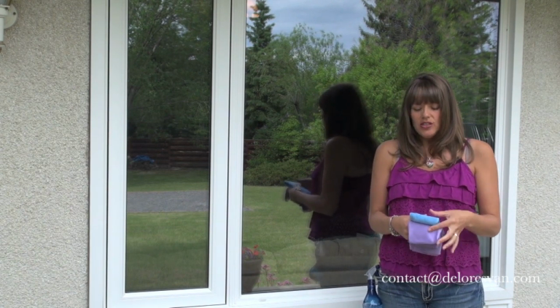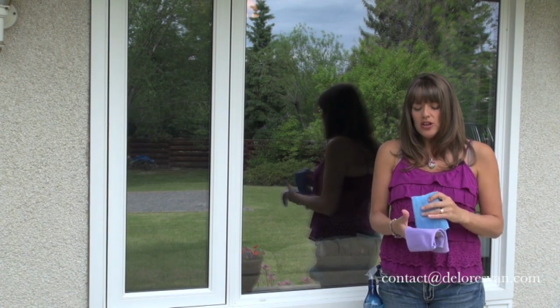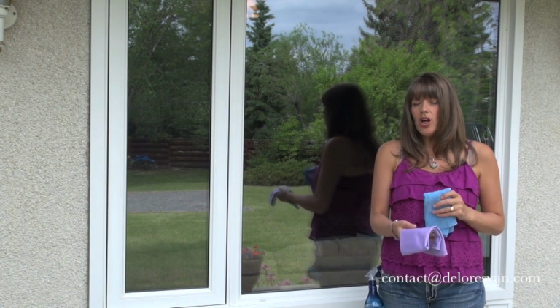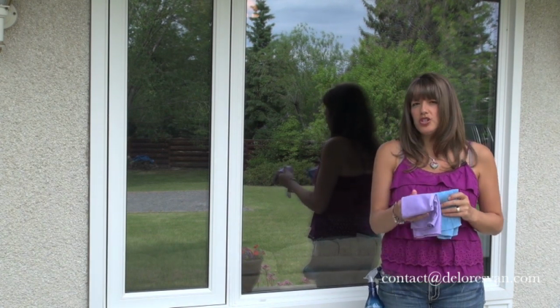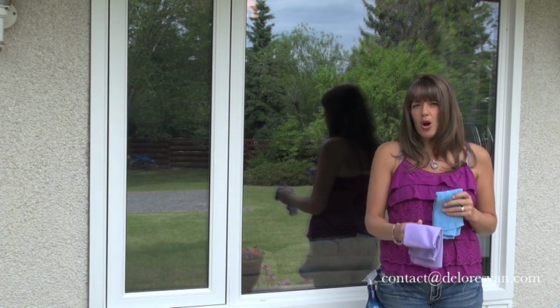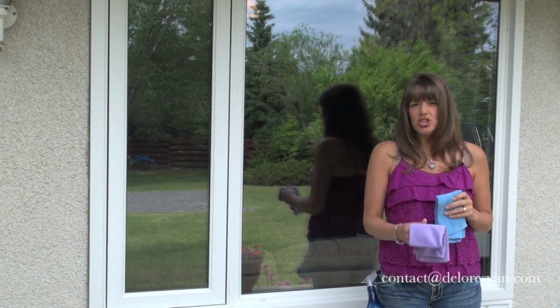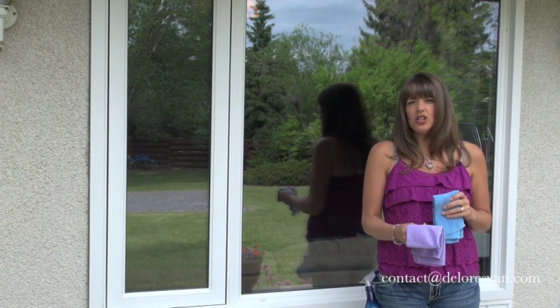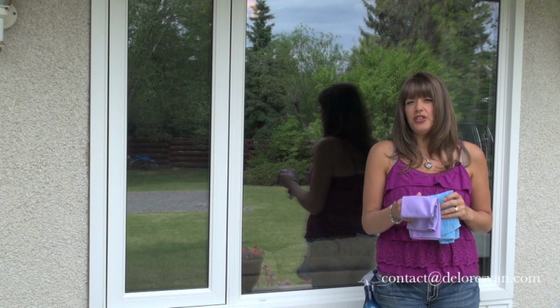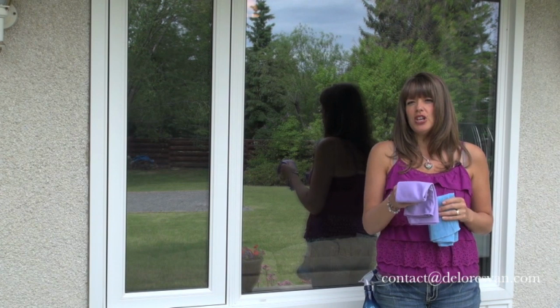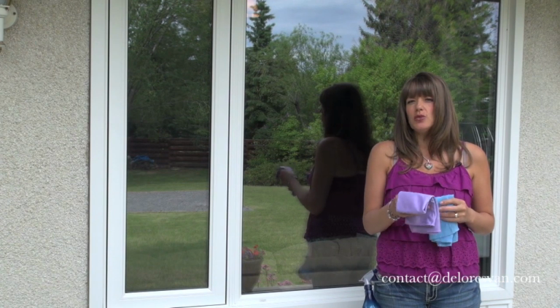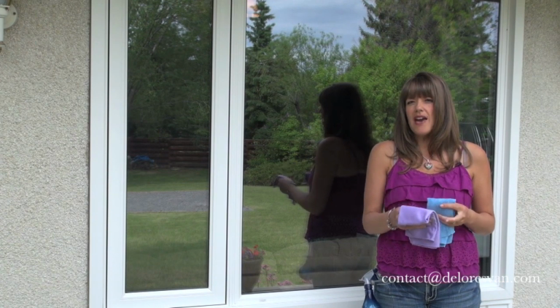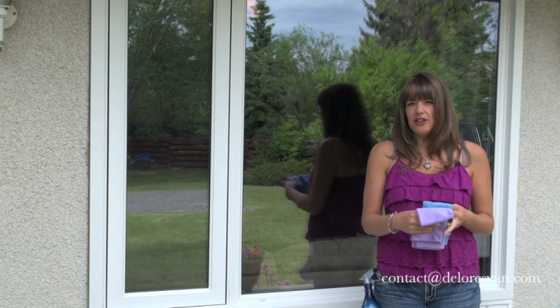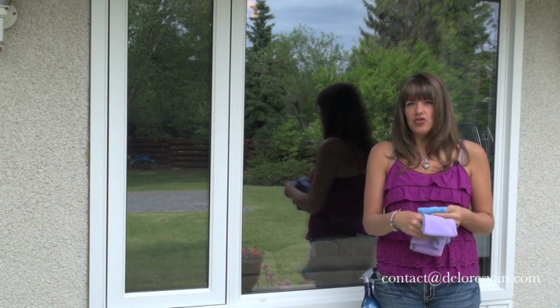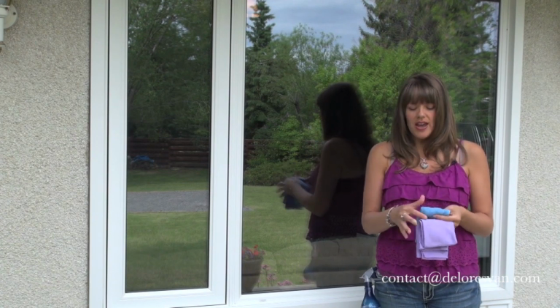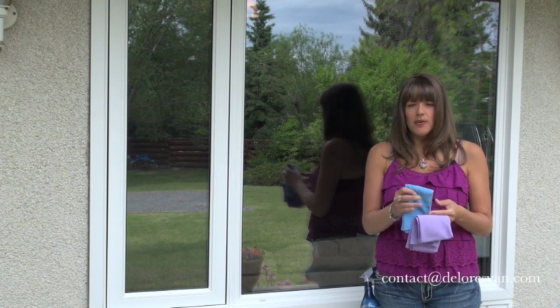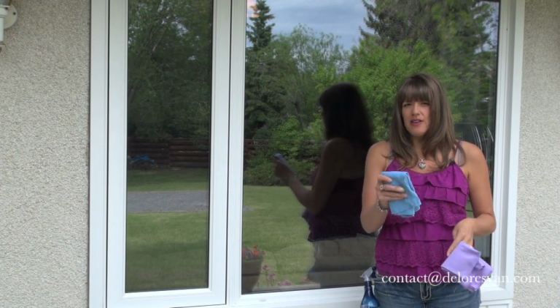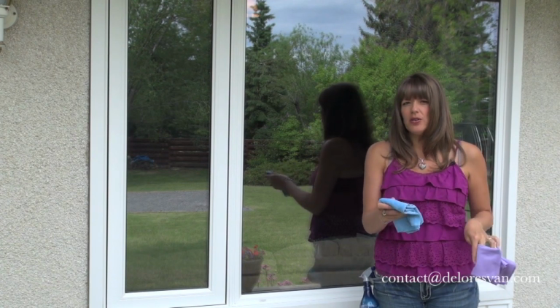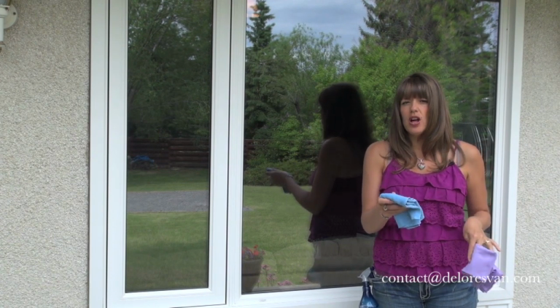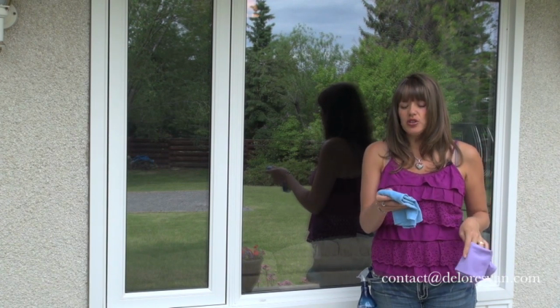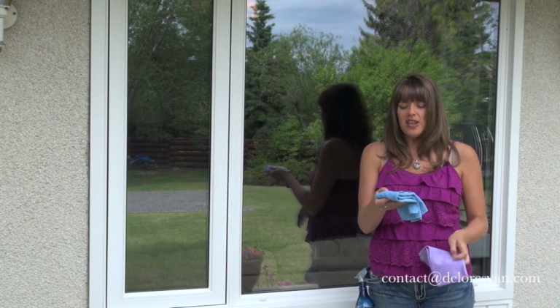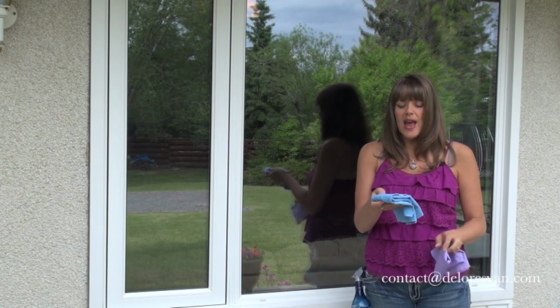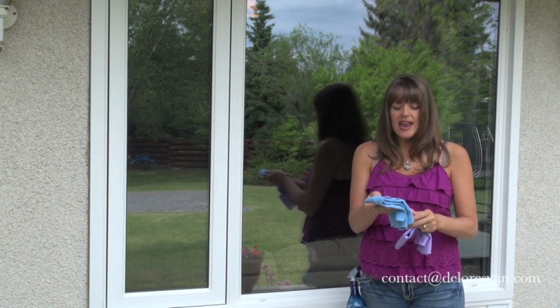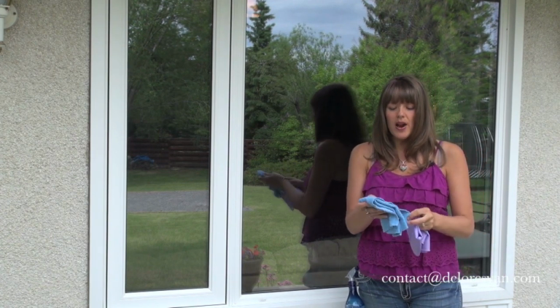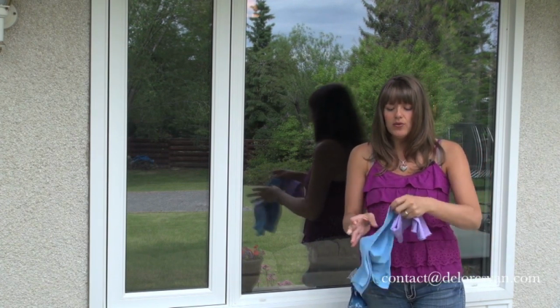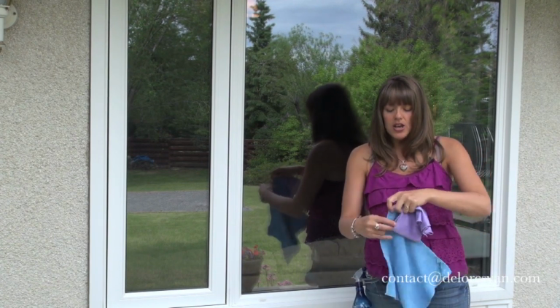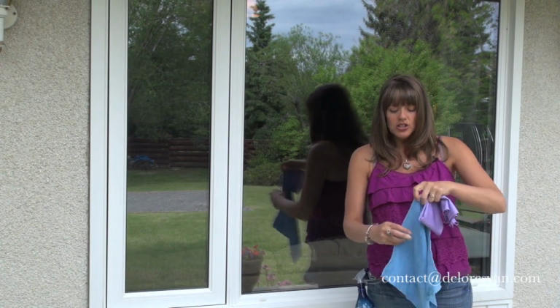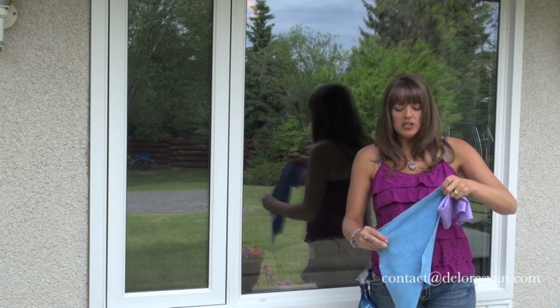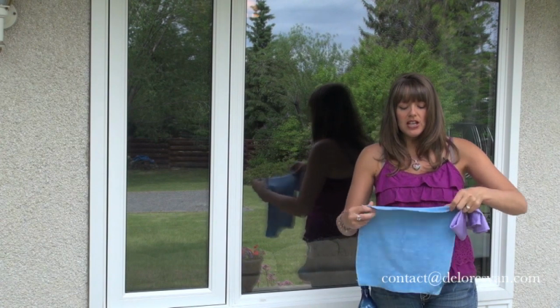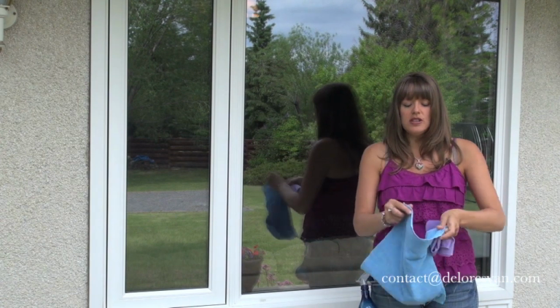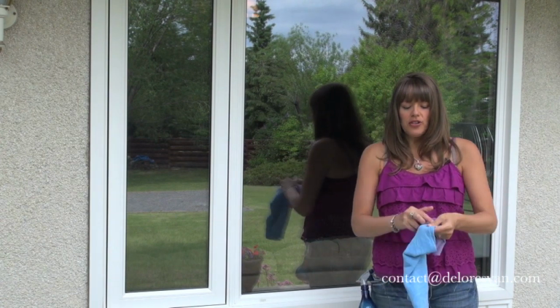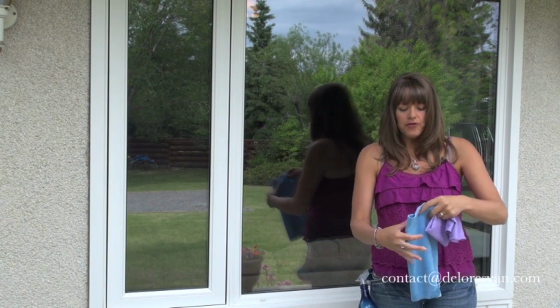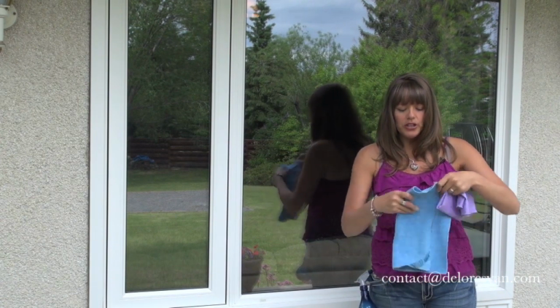The window cloth is your polishing cloth and you're going to use that fairly dry. My Envirocloth is already wet and wrung out, so I'm just going to use it flat folded.